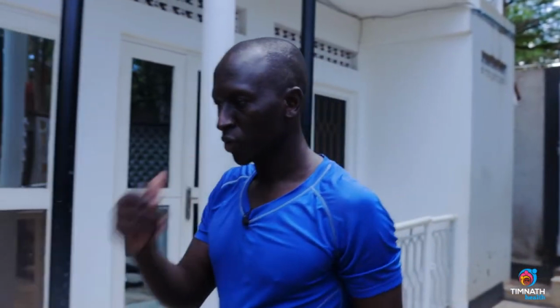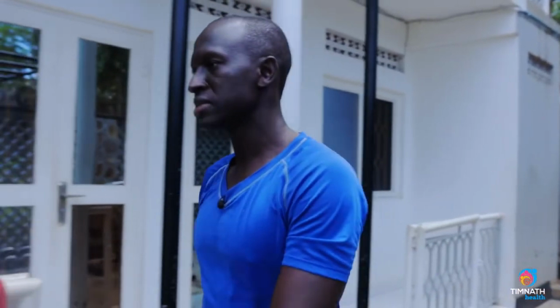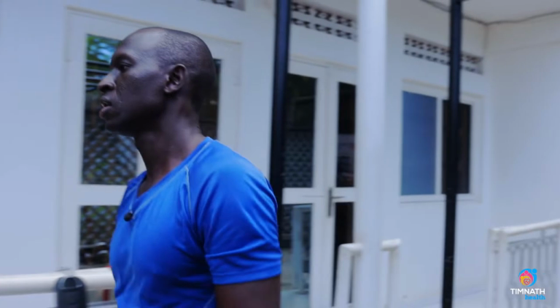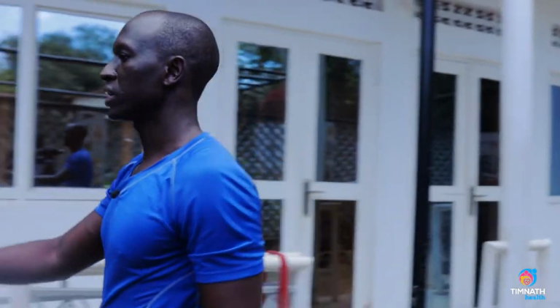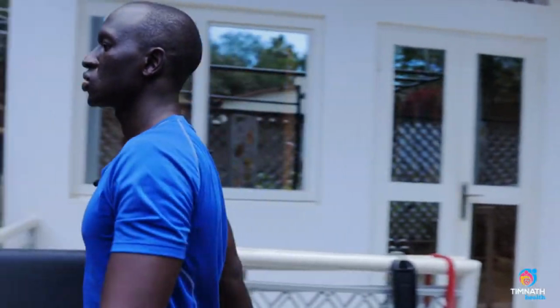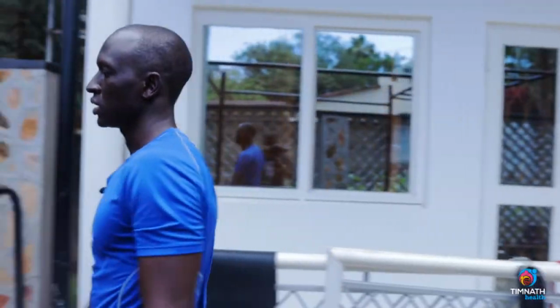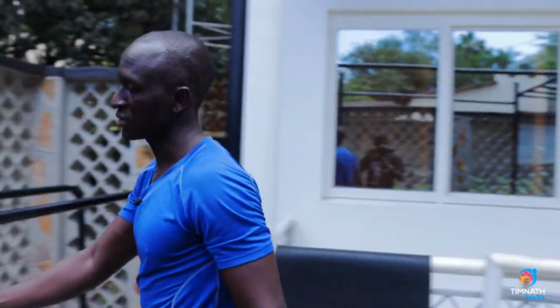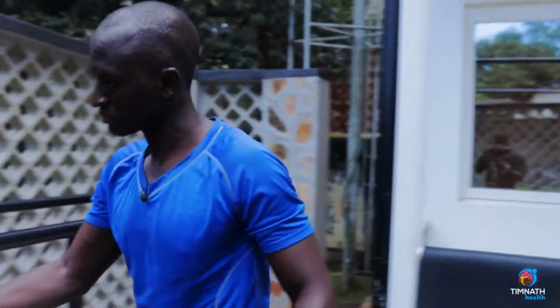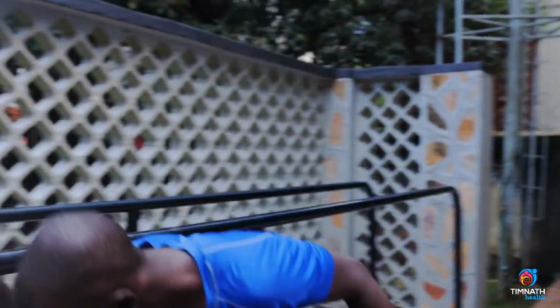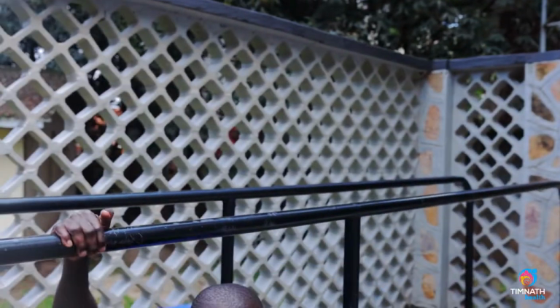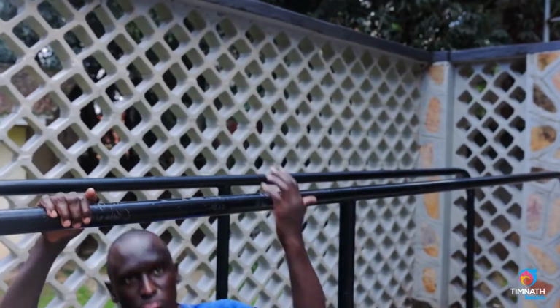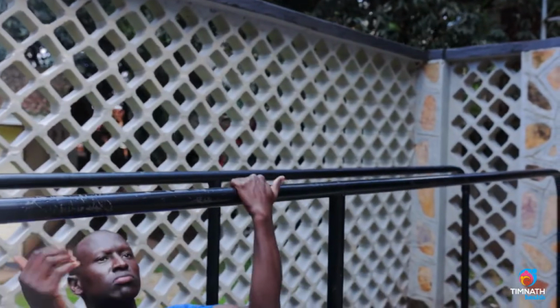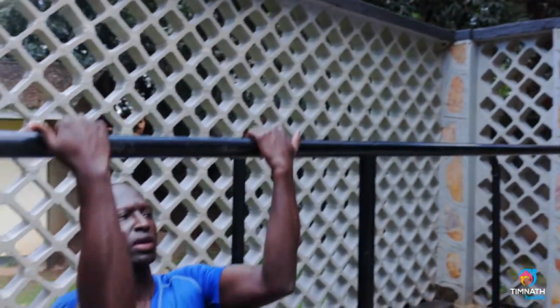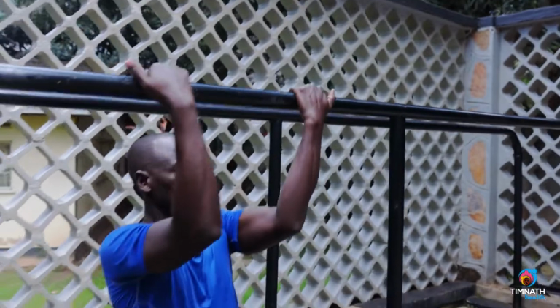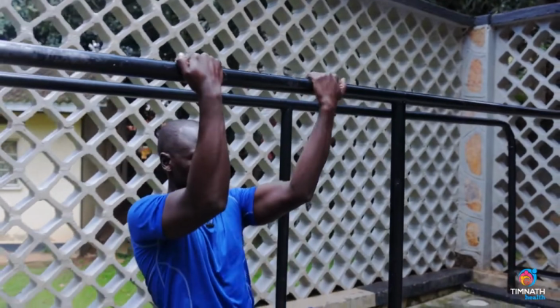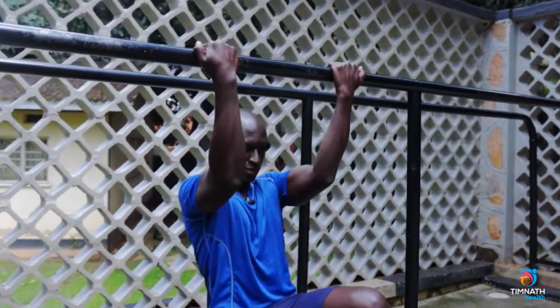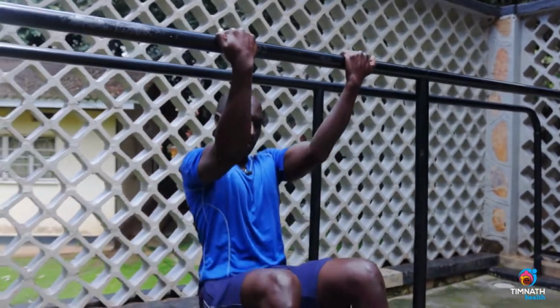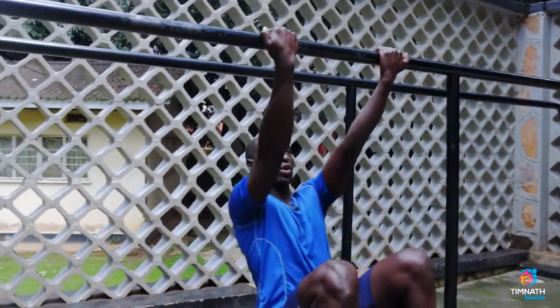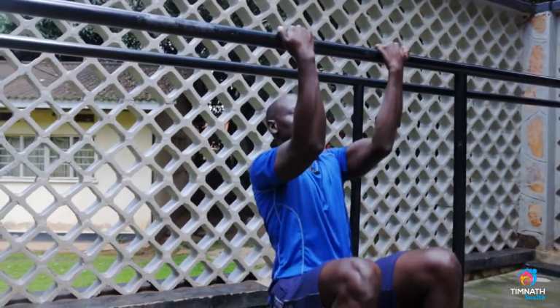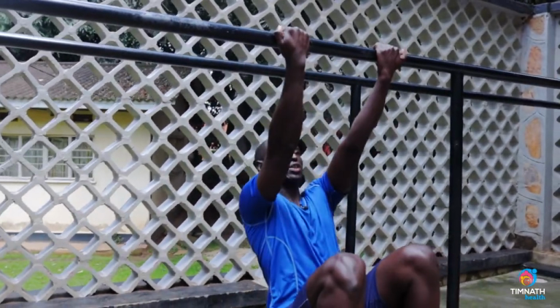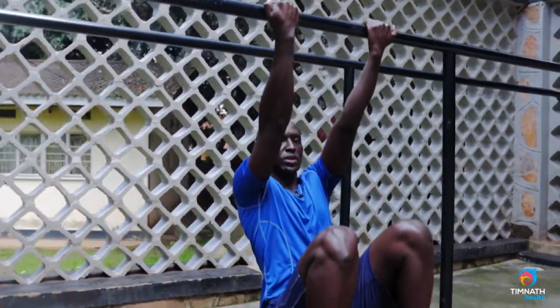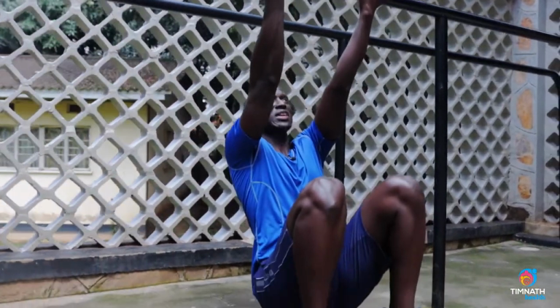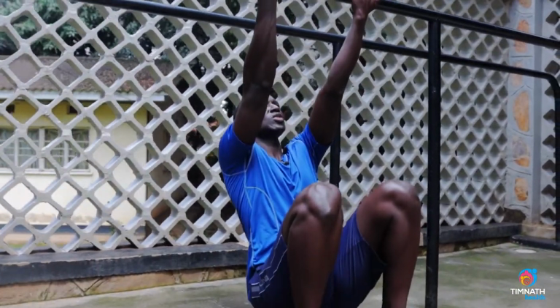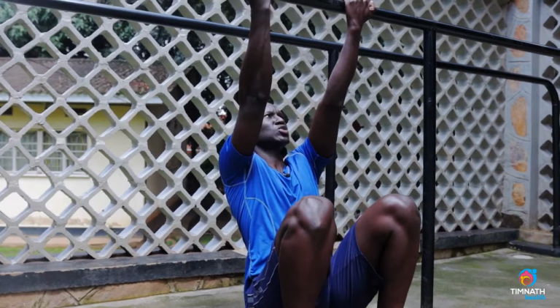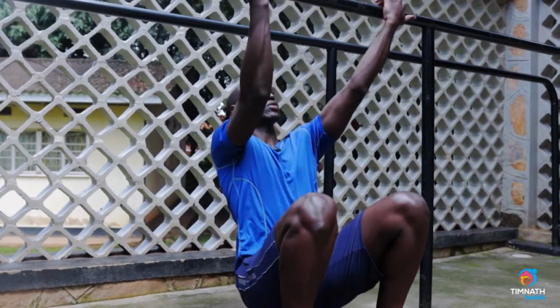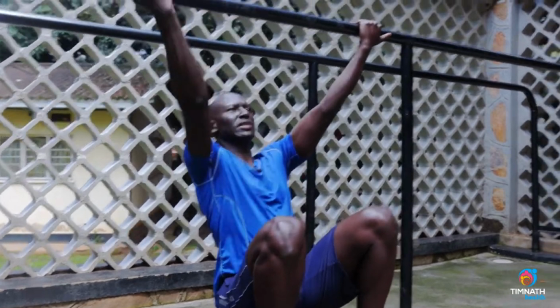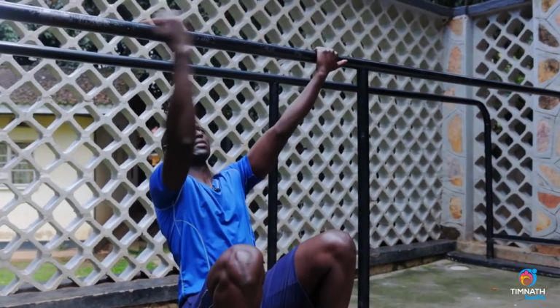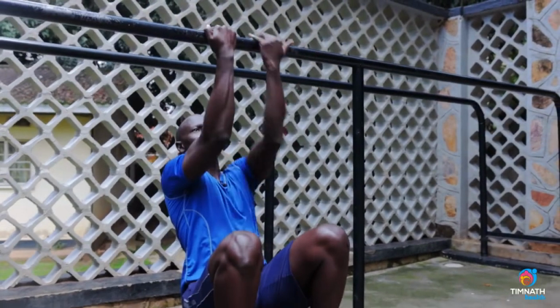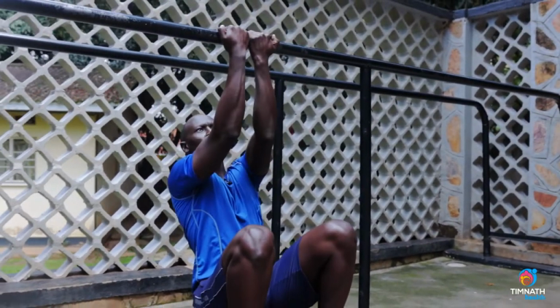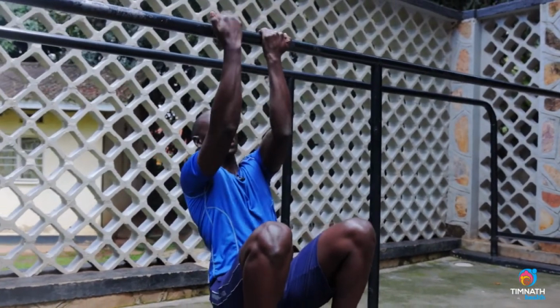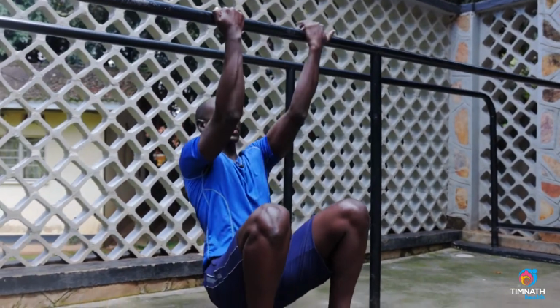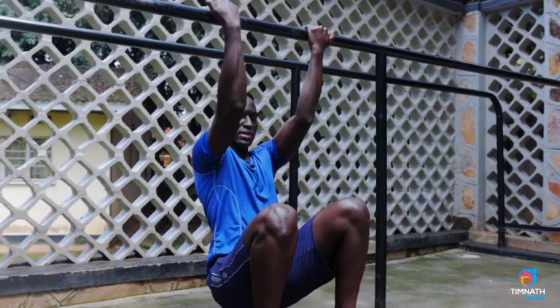For beginners, we get to a bar like this. What we want to do is get our hands at shoulder width — not wide, not too narrow, just shoulder width, about that.